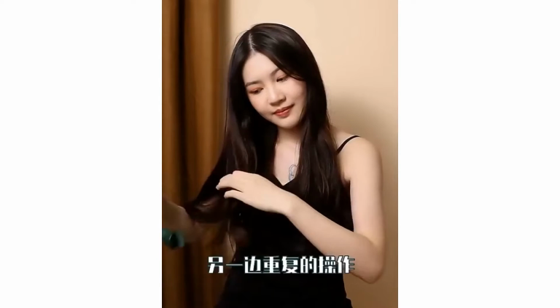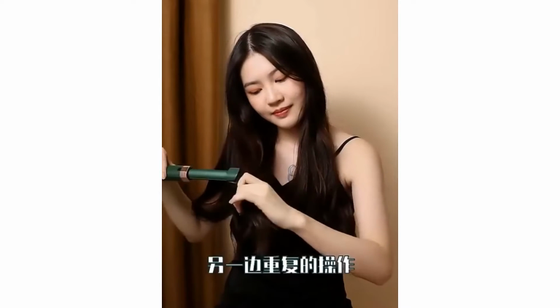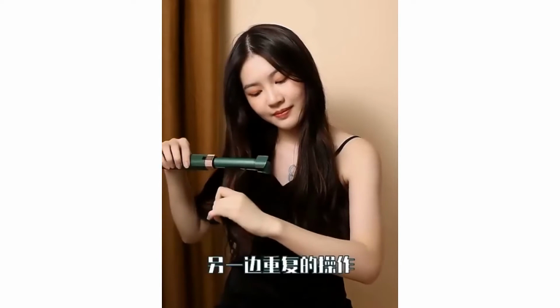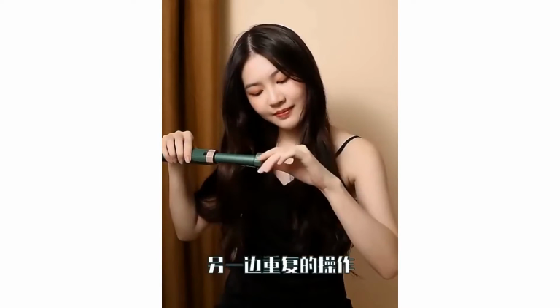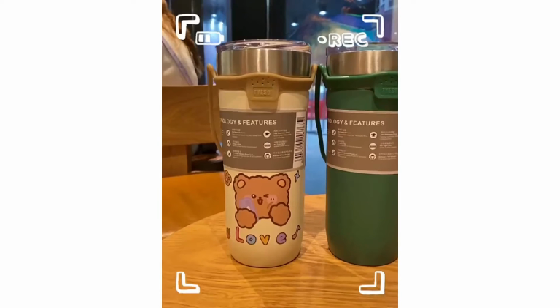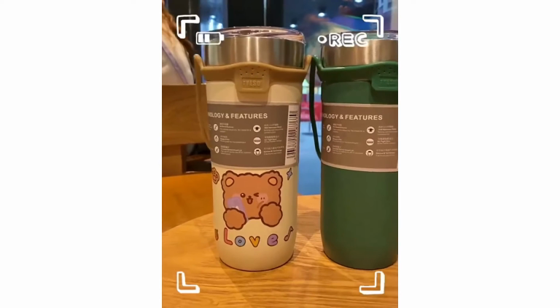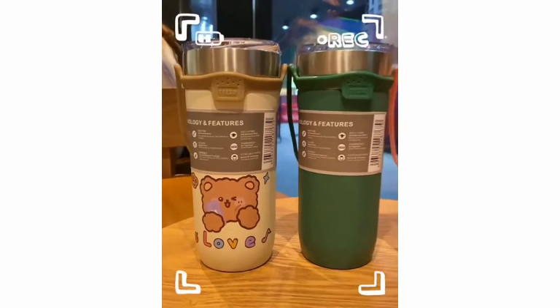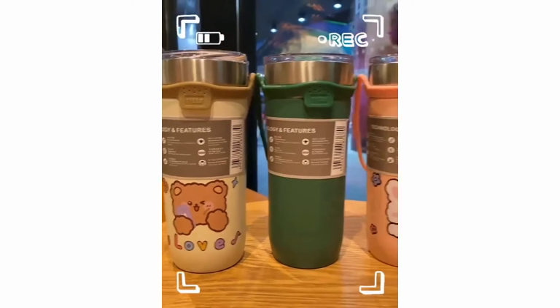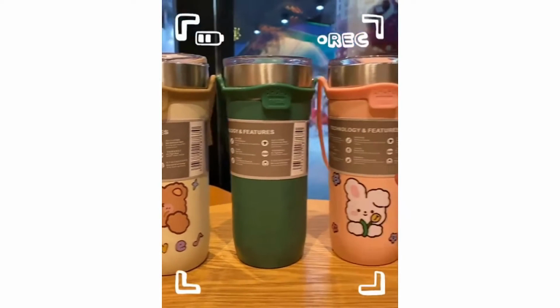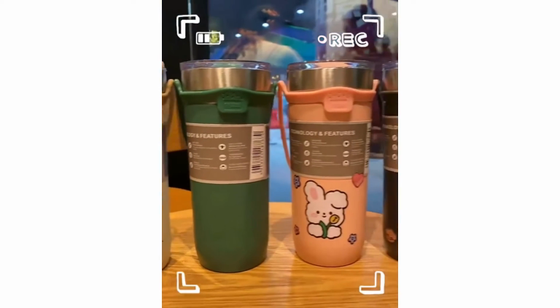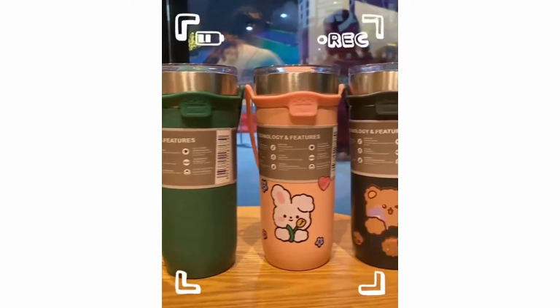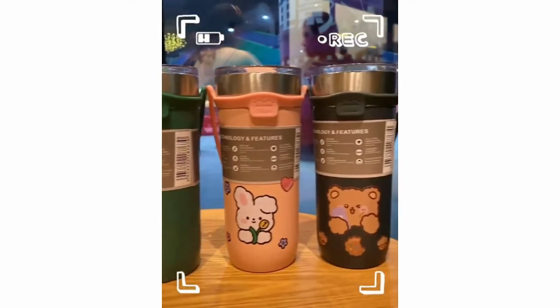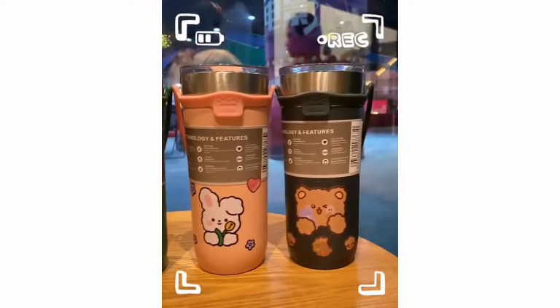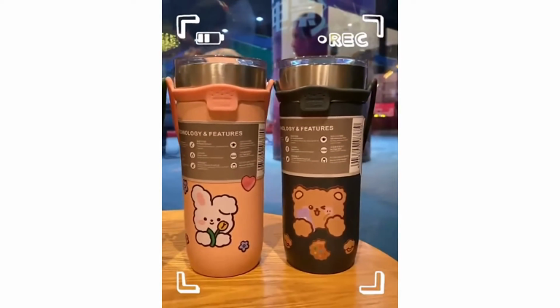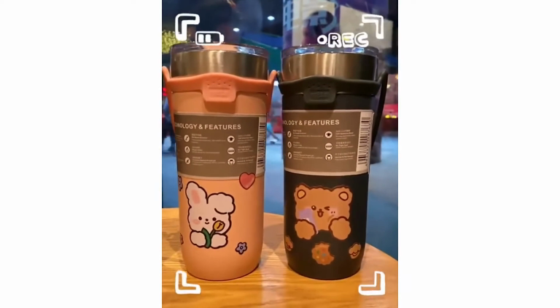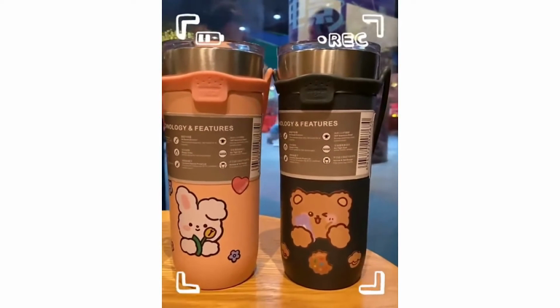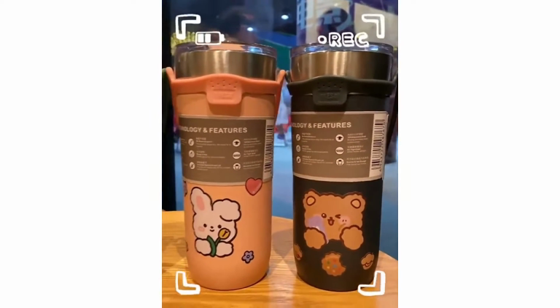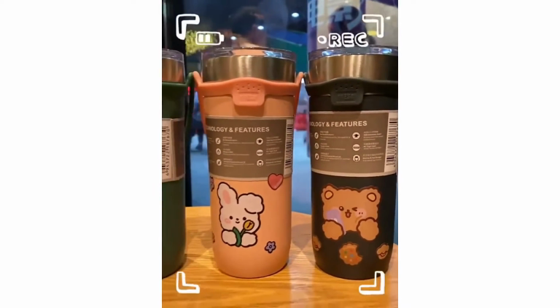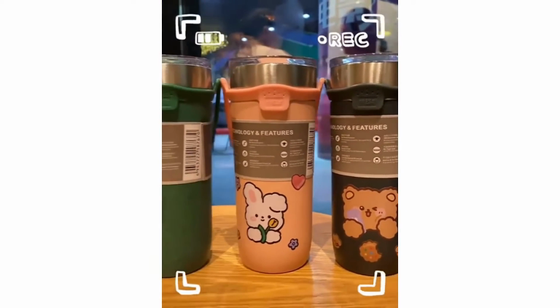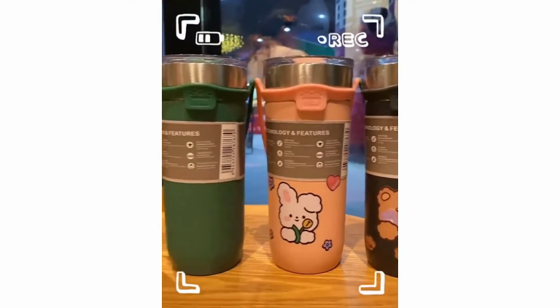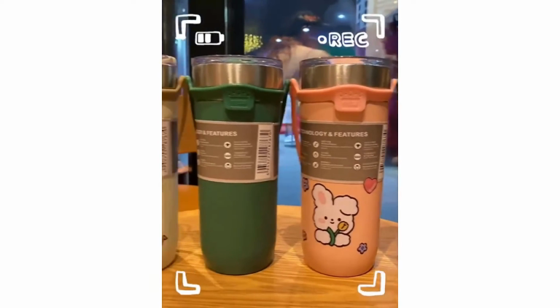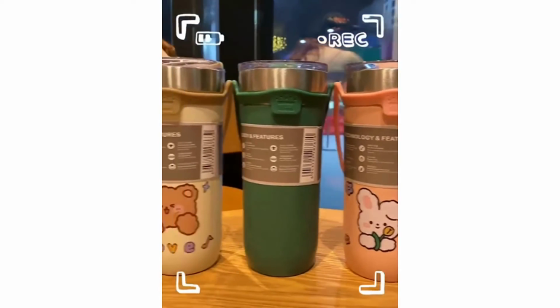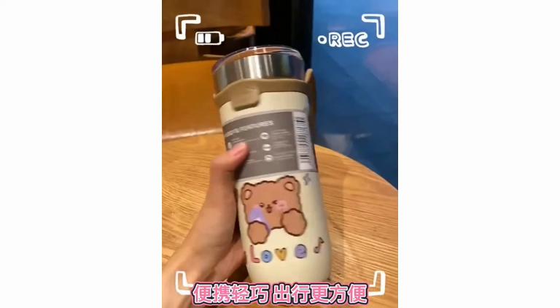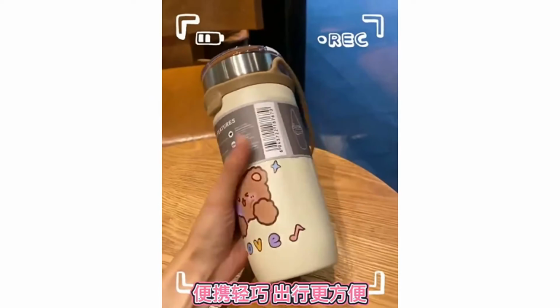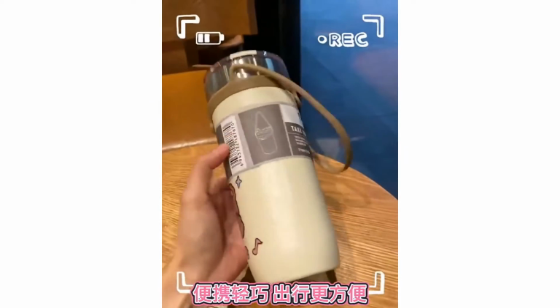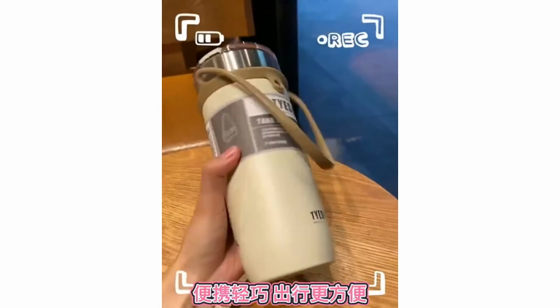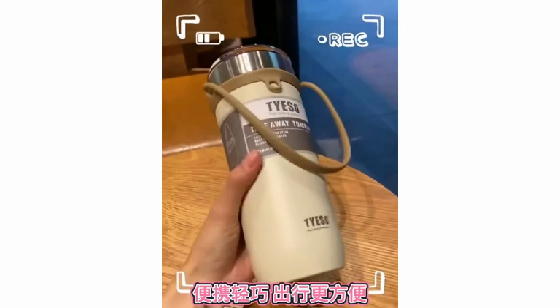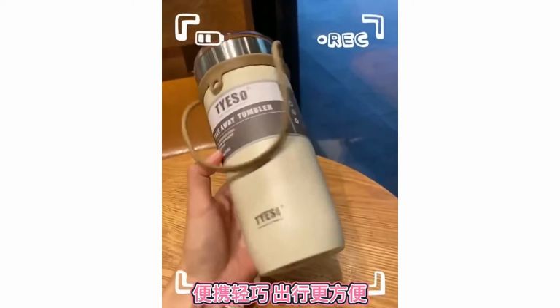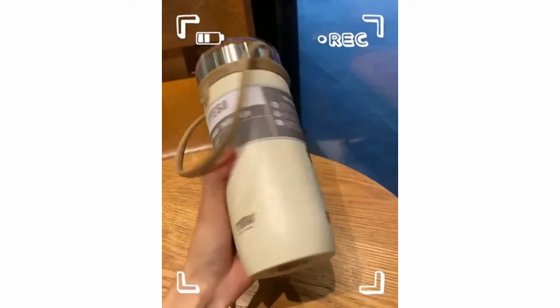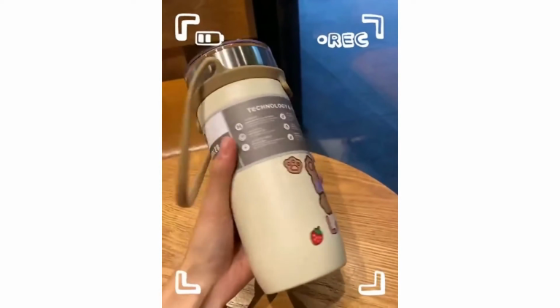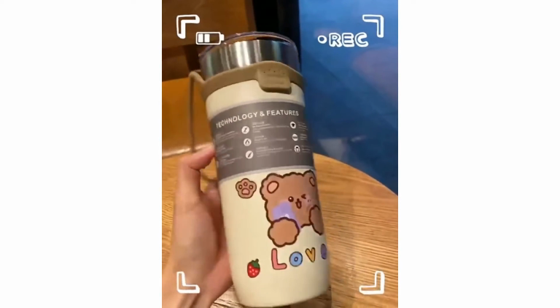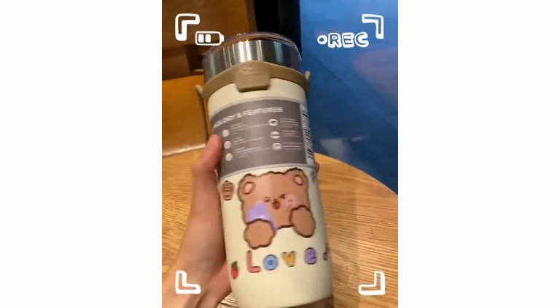With so many travel mugs available, it can be quite a challenge to choose one that suits your needs. But lucky for you, we've got you covered — whether you want your mocha hot or cold, there's a mug for you here.